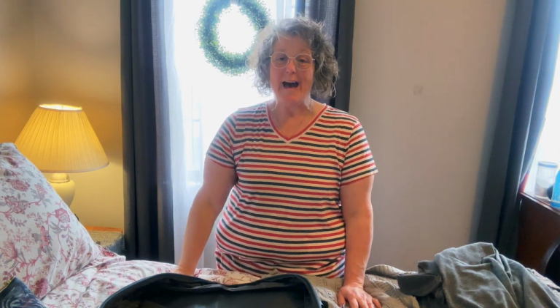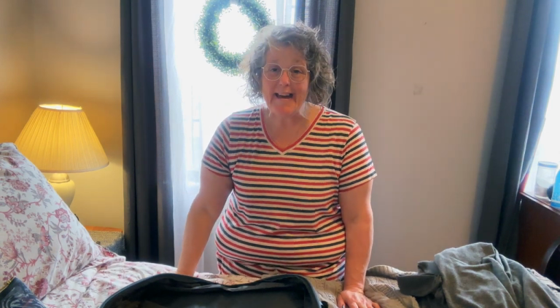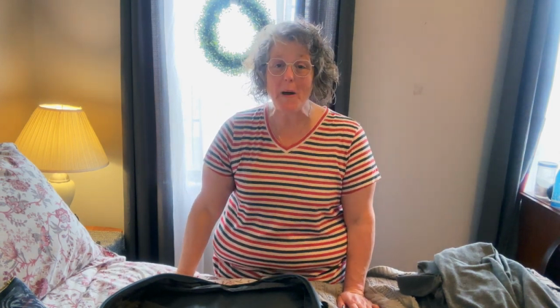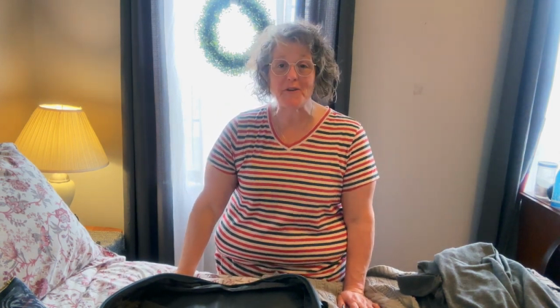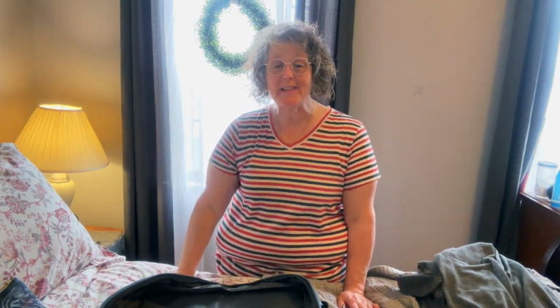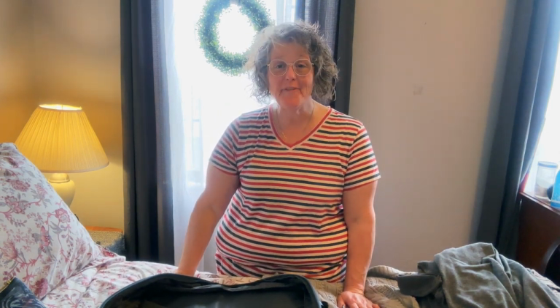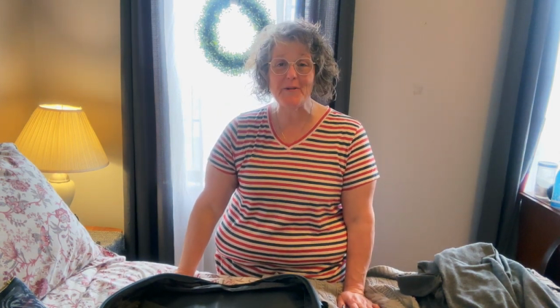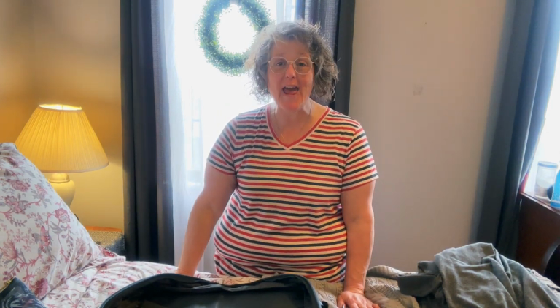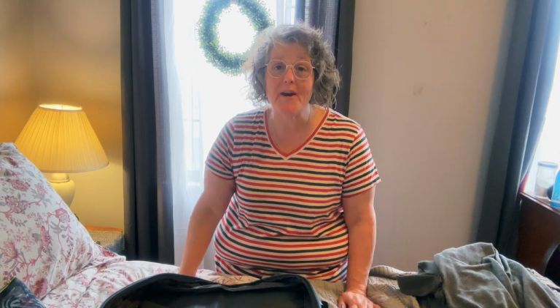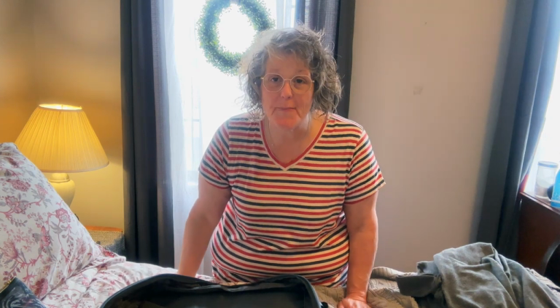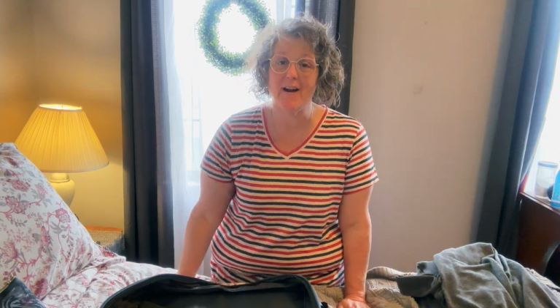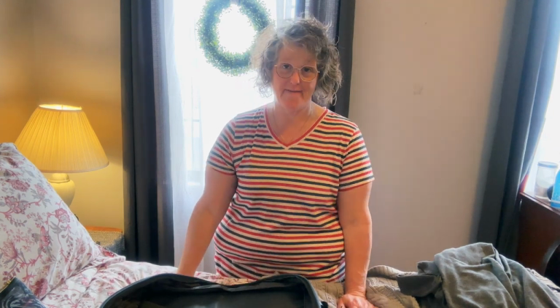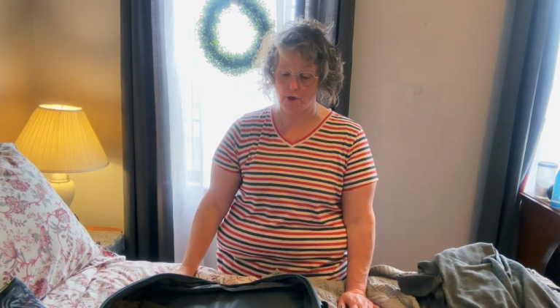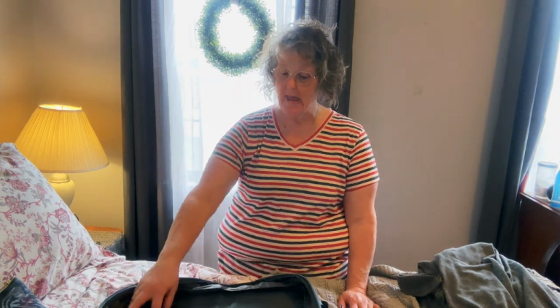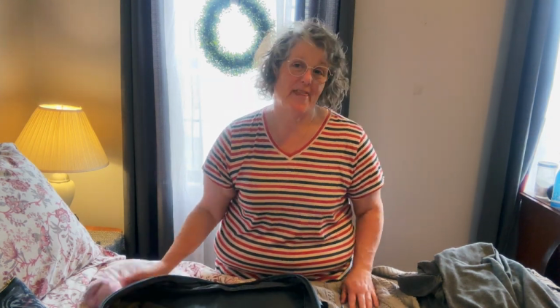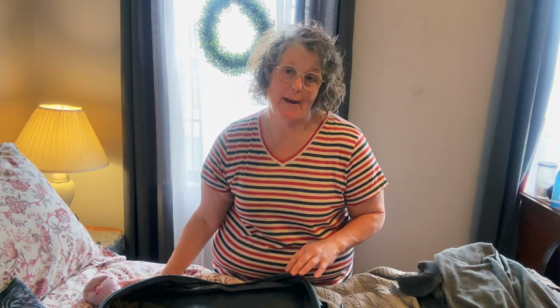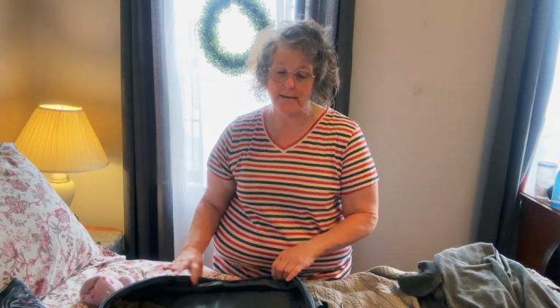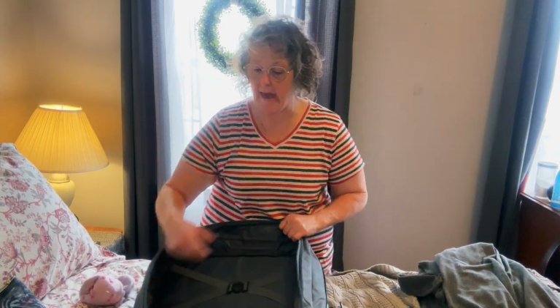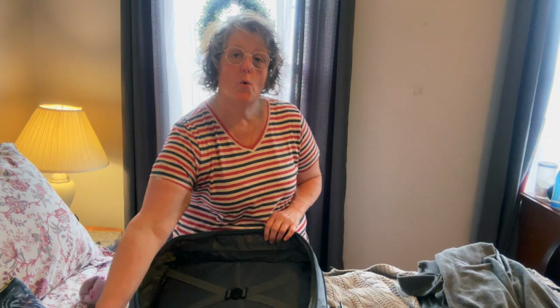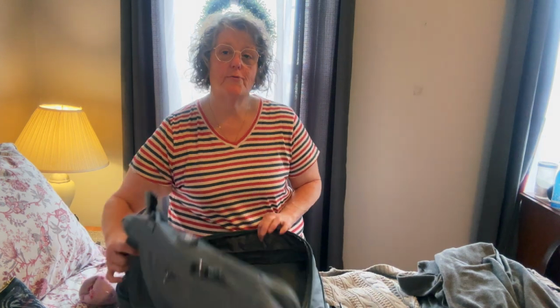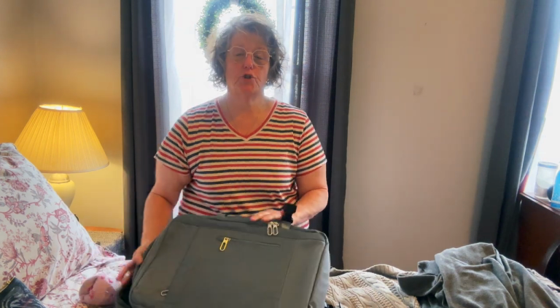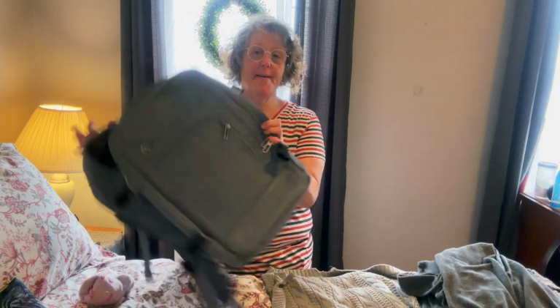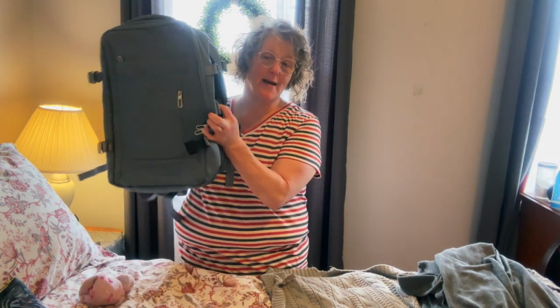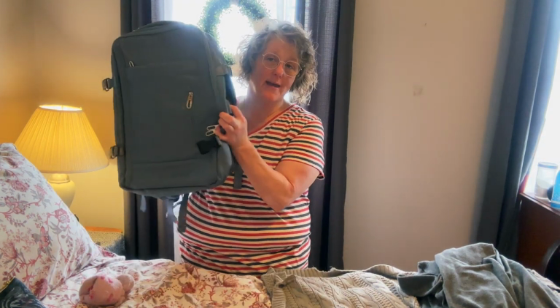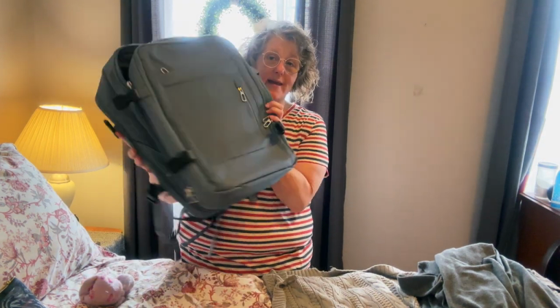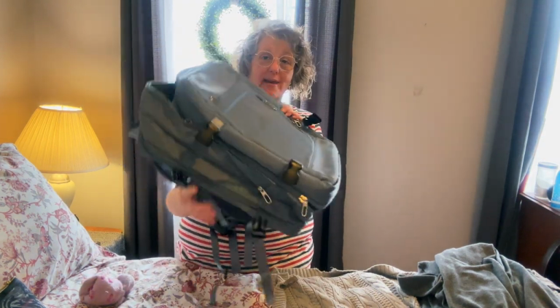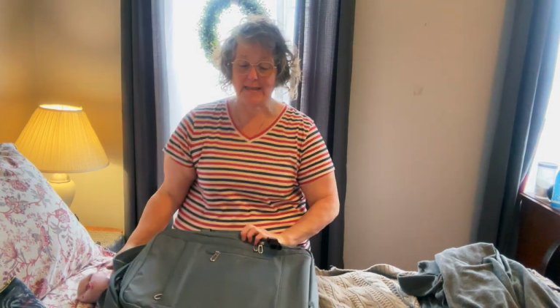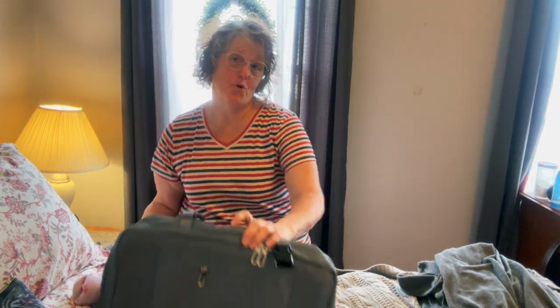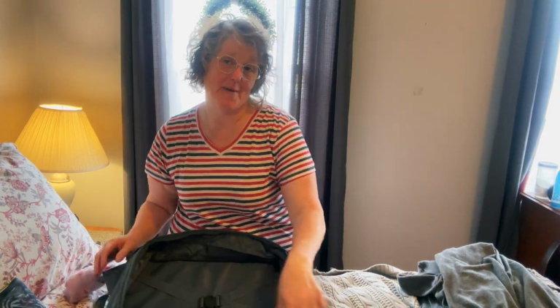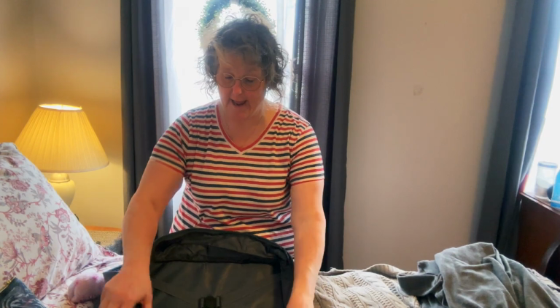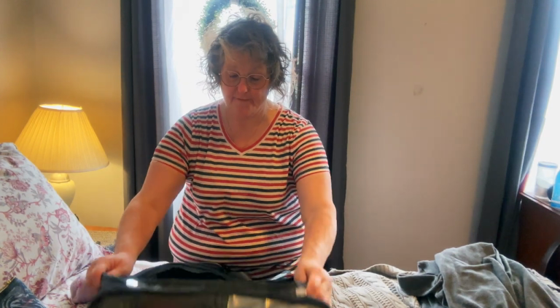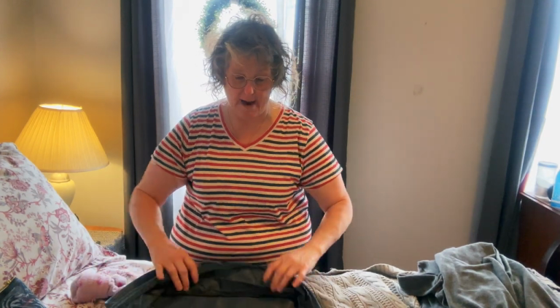Hi guys, welcome to my crazy life. It's Lori and we are going to pack for my vacation — by that I mean a weekend away. We are going to try to pack in my Temu backpack that I got for travel.